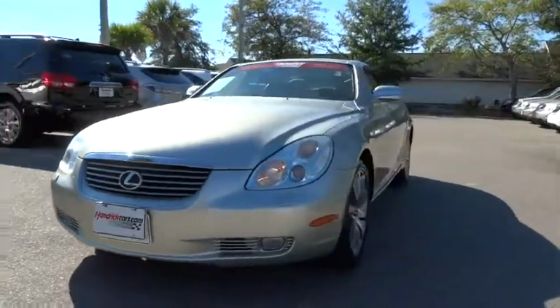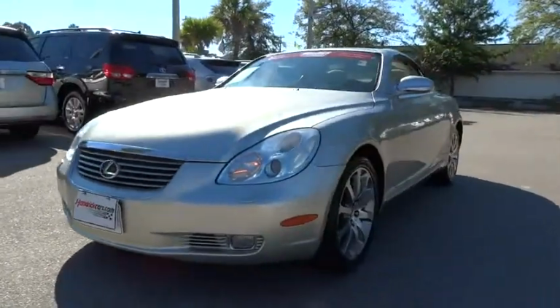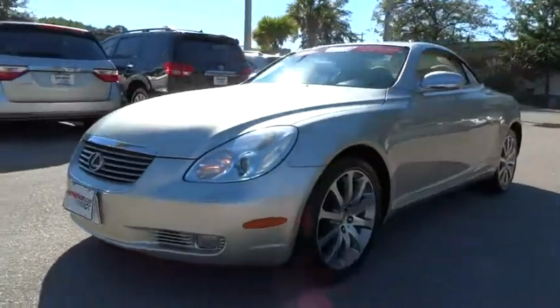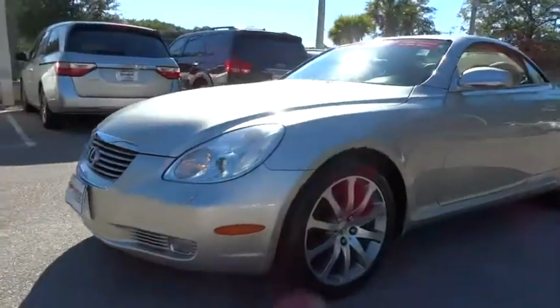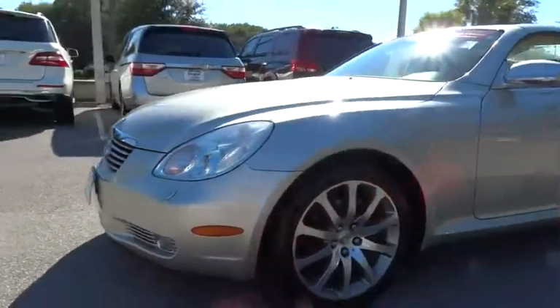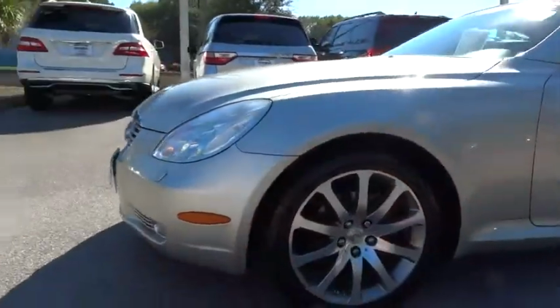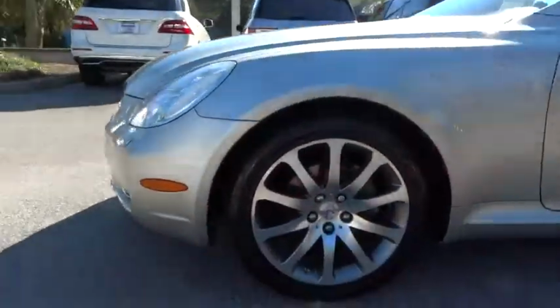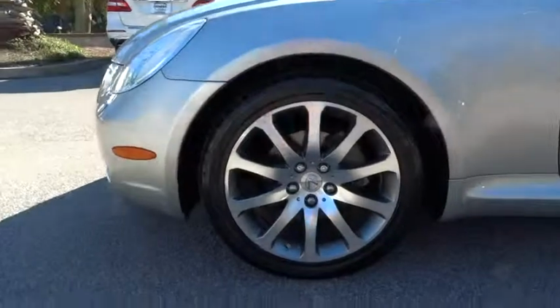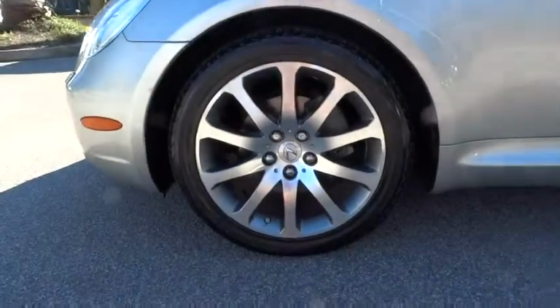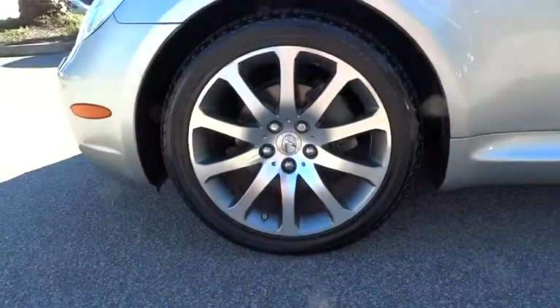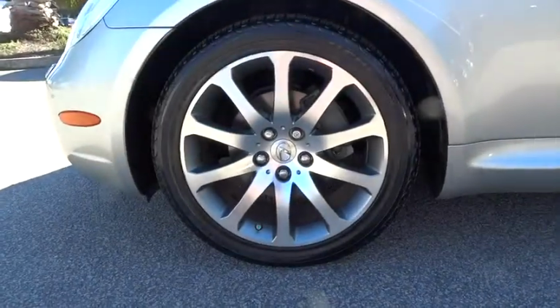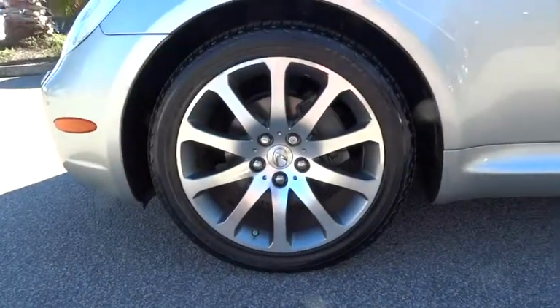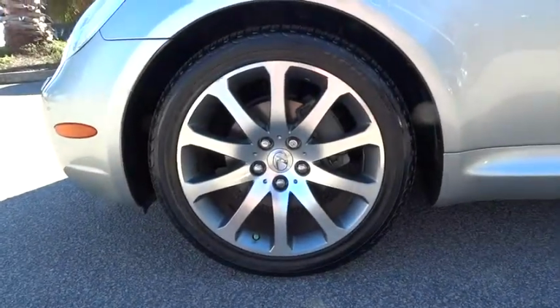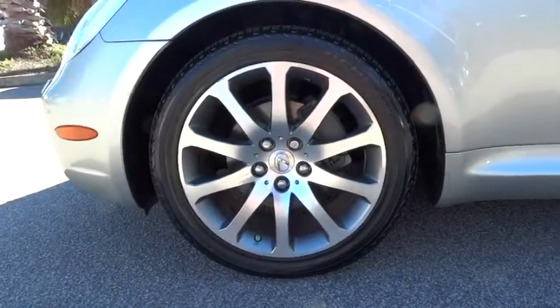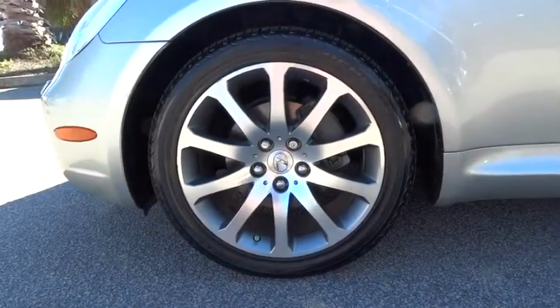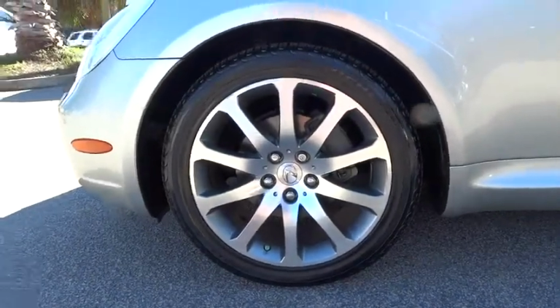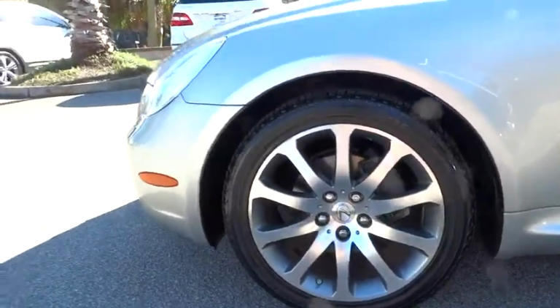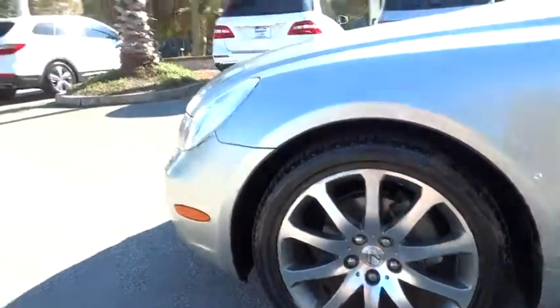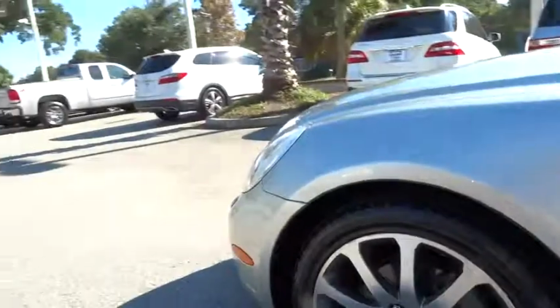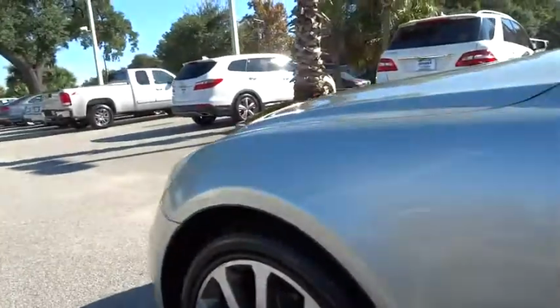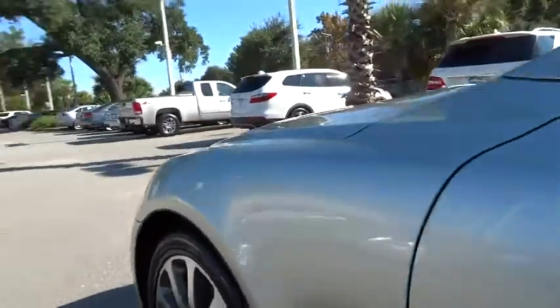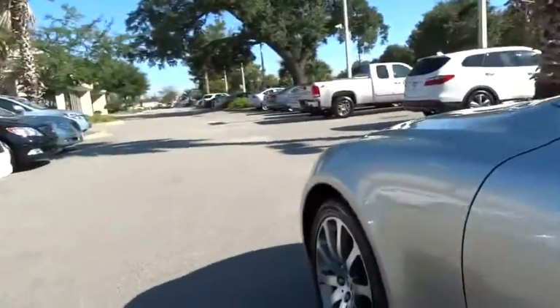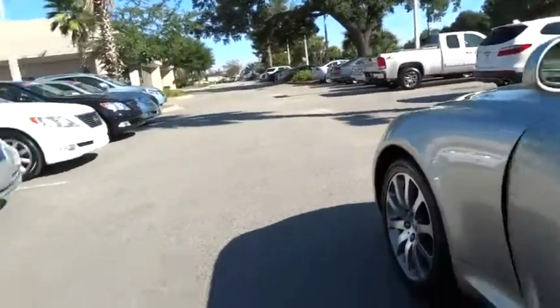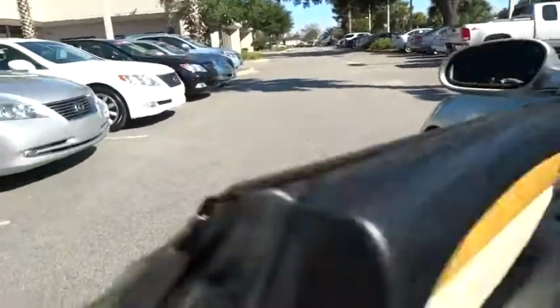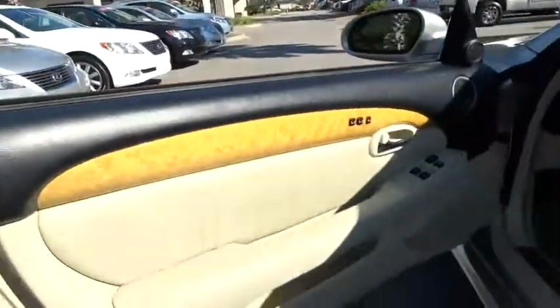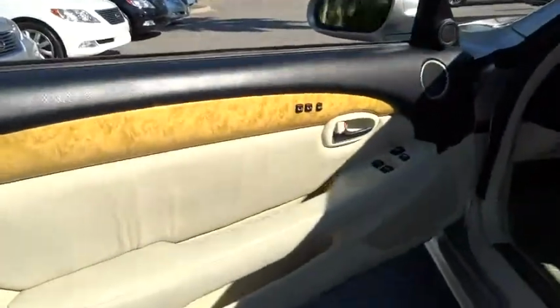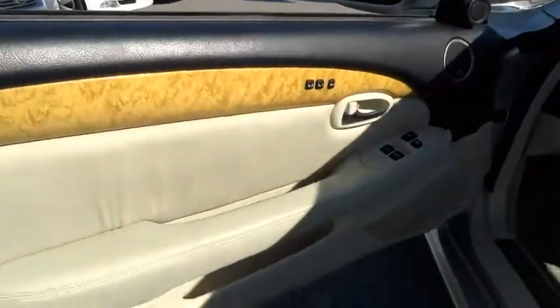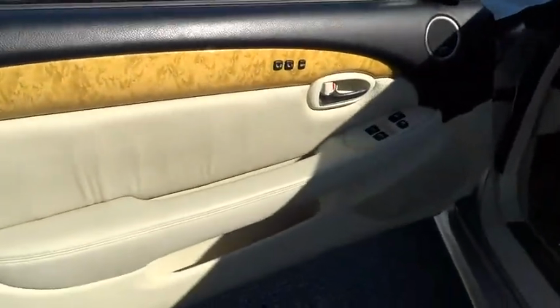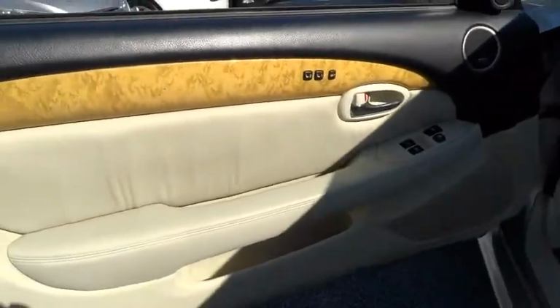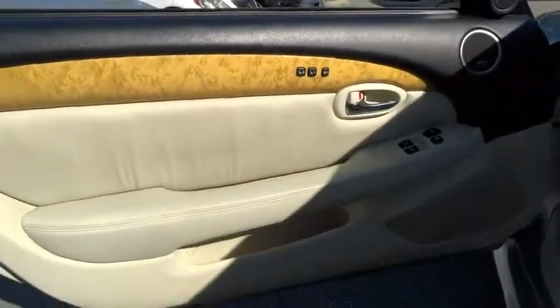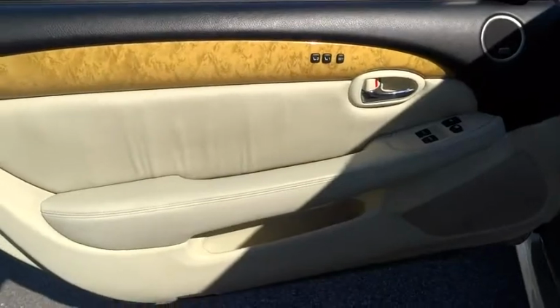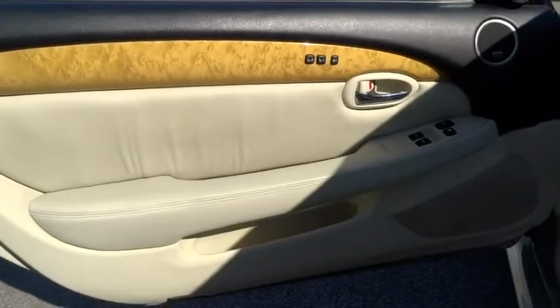CD changer, navigation system, power passenger seat, traction control, air conditioning, four-wheel ABS, driver lumbar, power steering, adjustable steering wheel, driver airbag, cruise control, front floor mats.